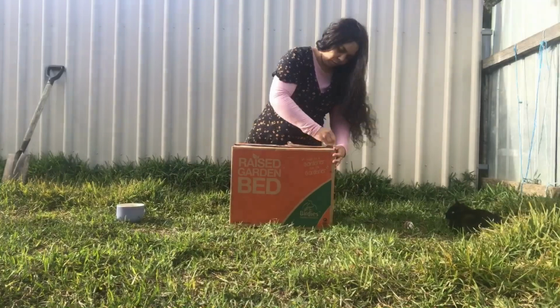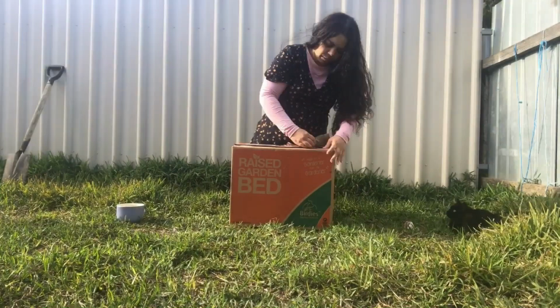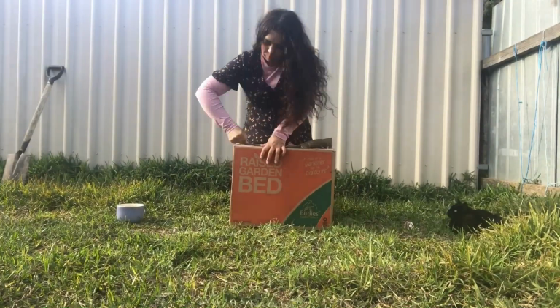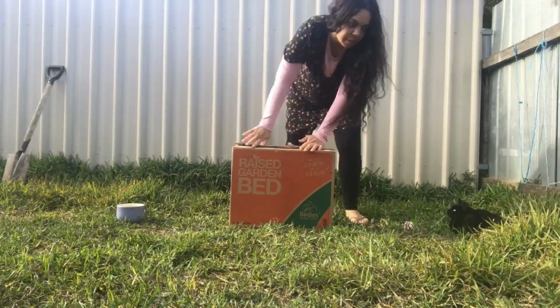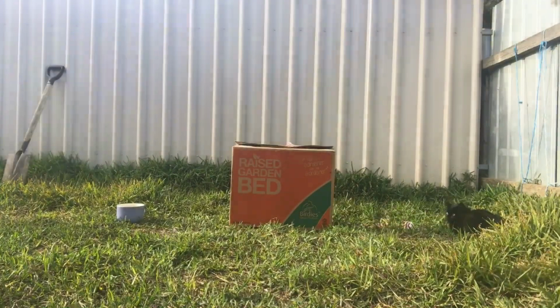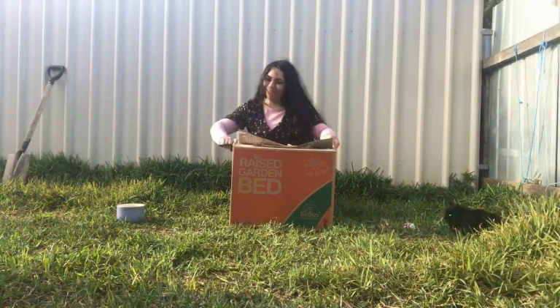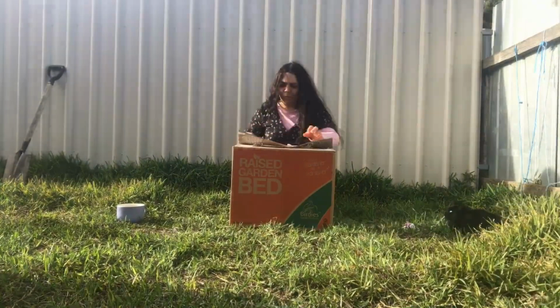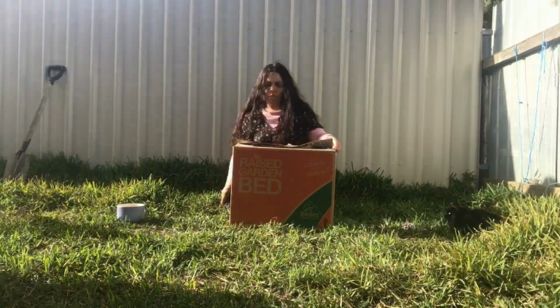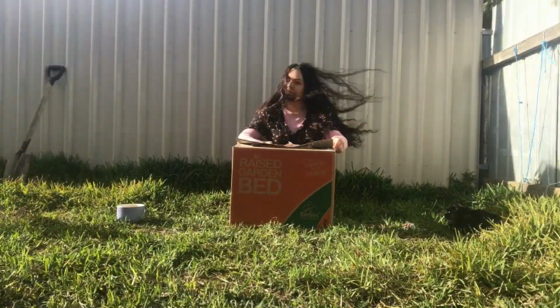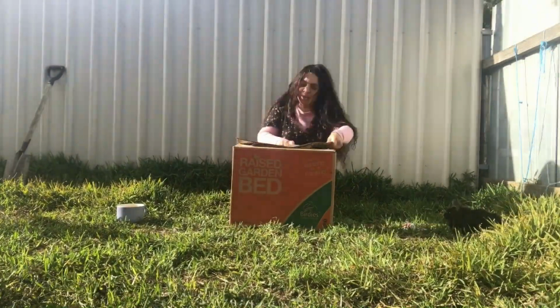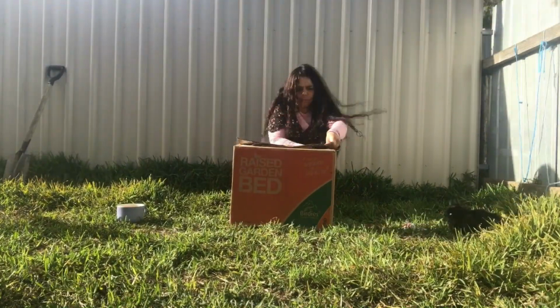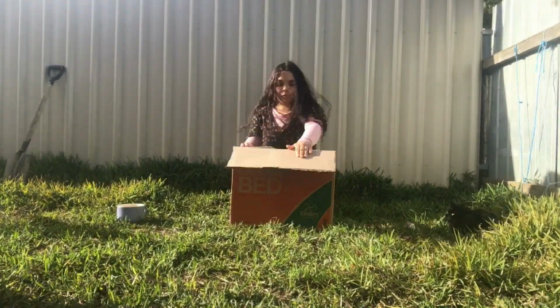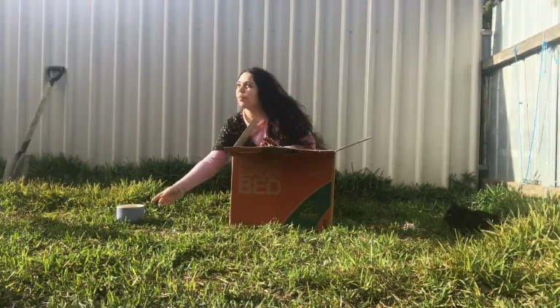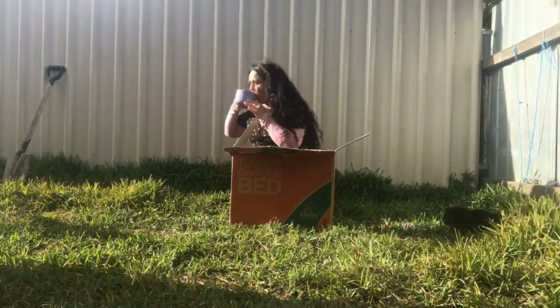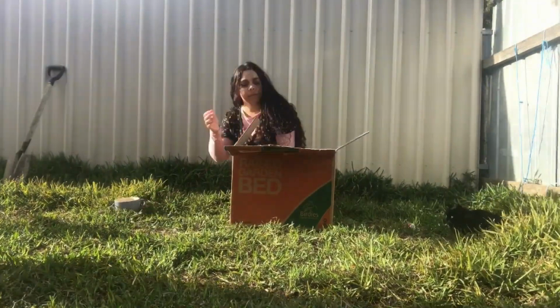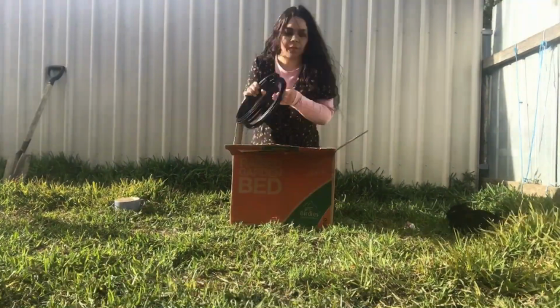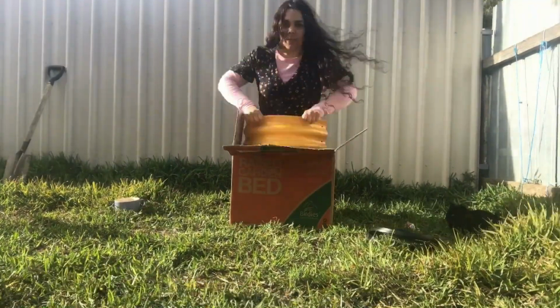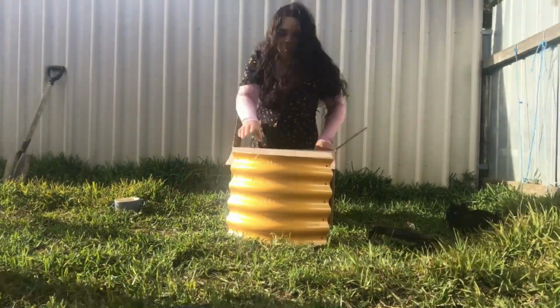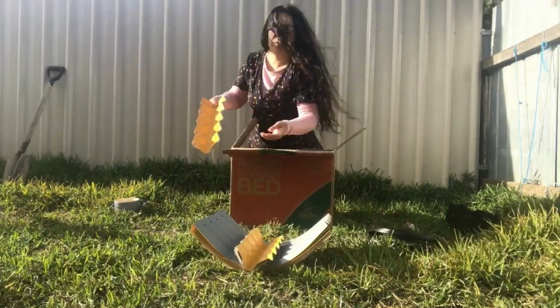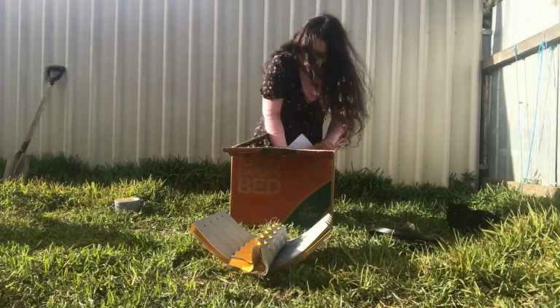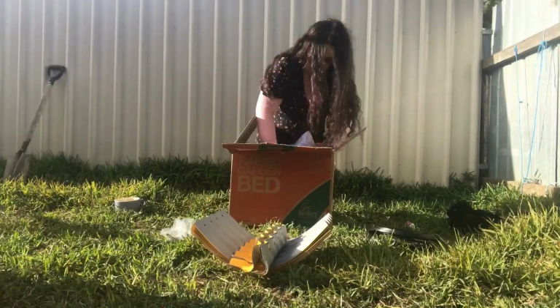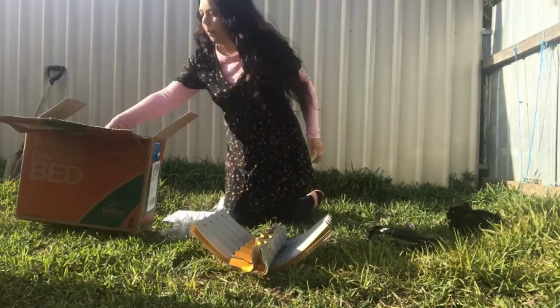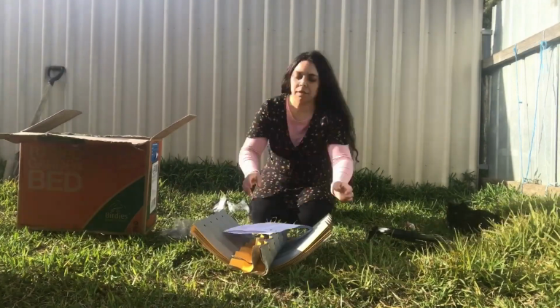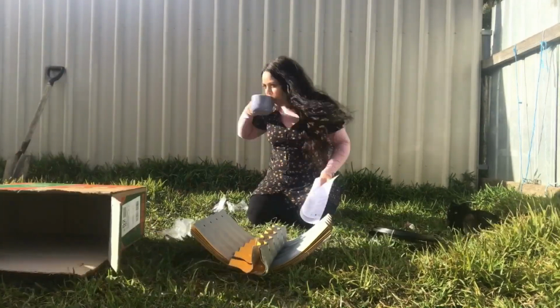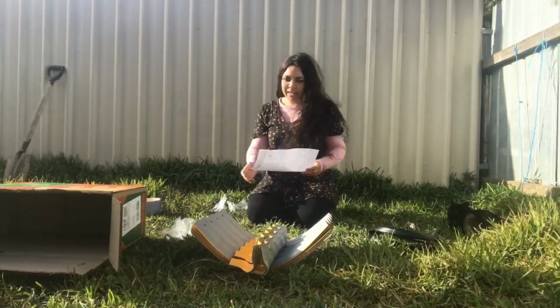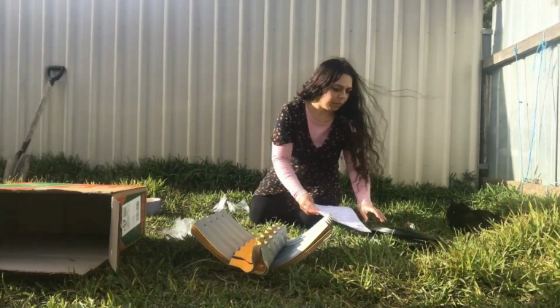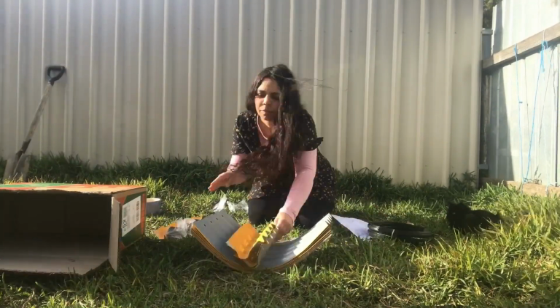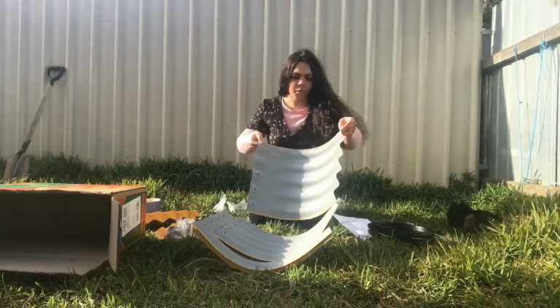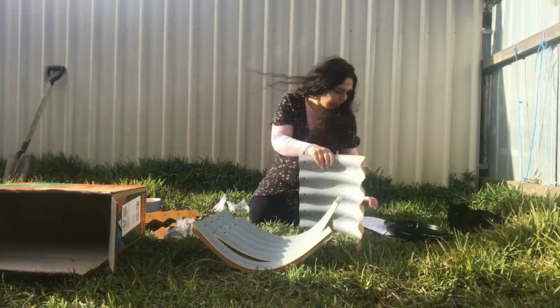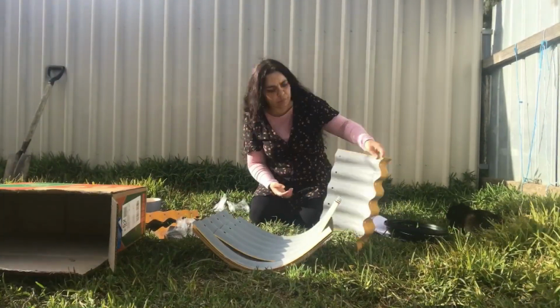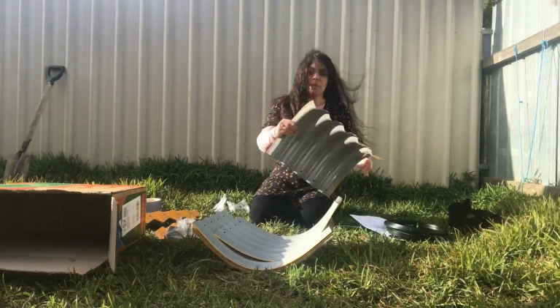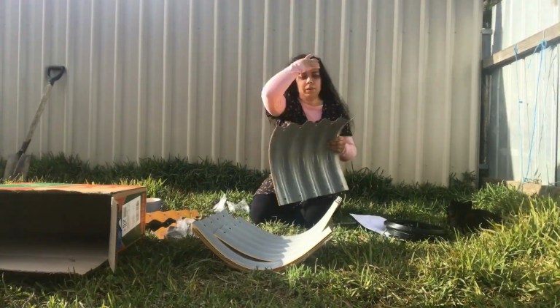Hi, my name is Samara and you're watching Willow Life. In this video, I'm sharing with you a week in my life whilst in a 7-day lockdown.